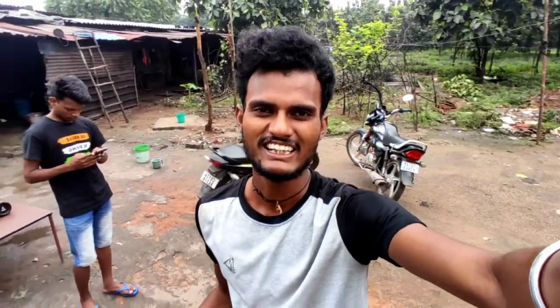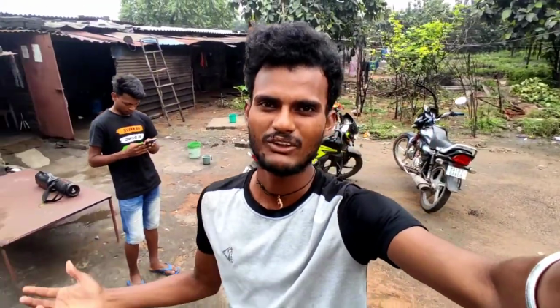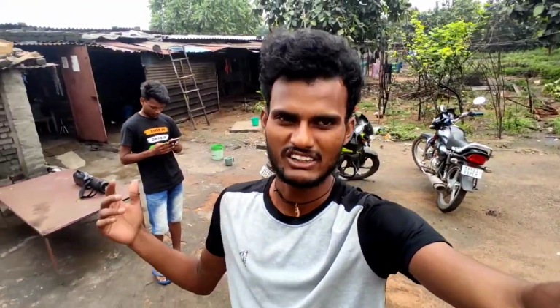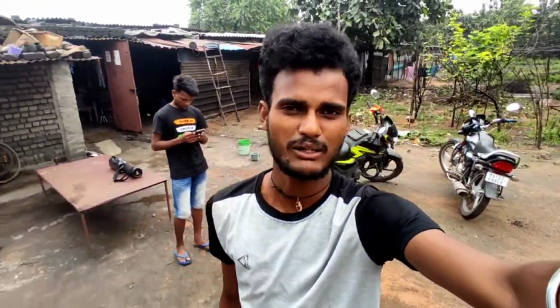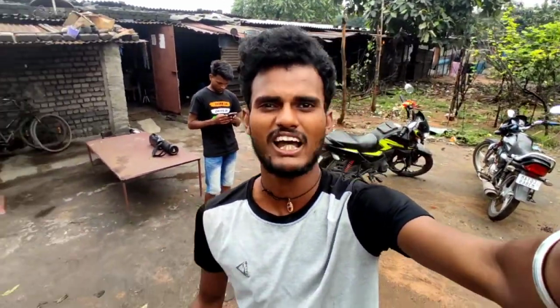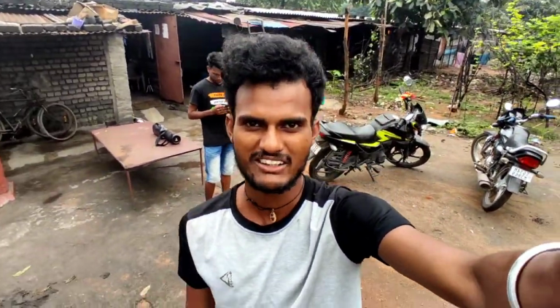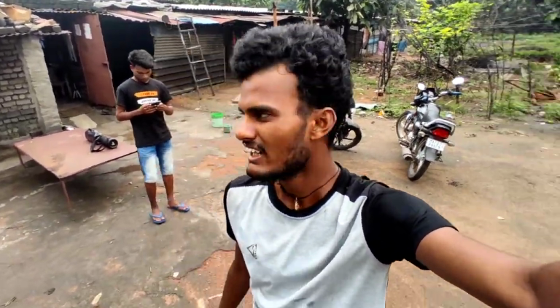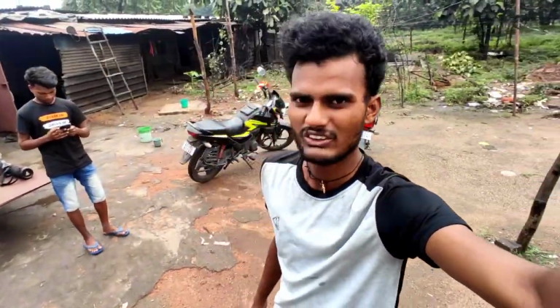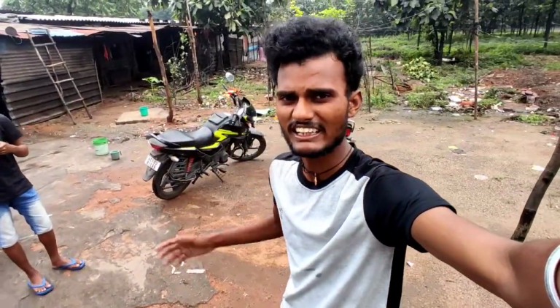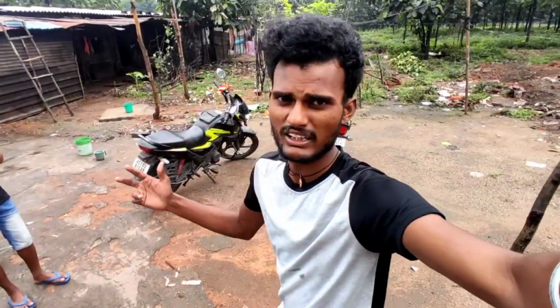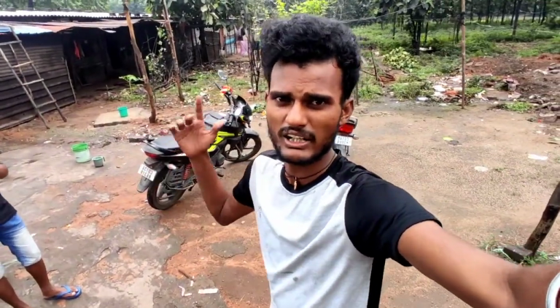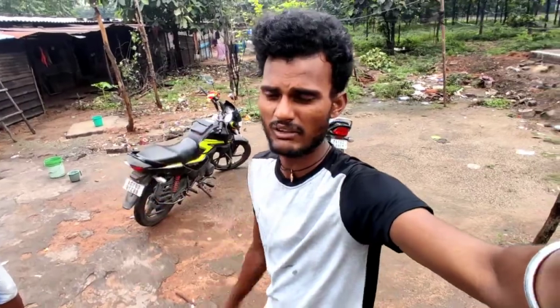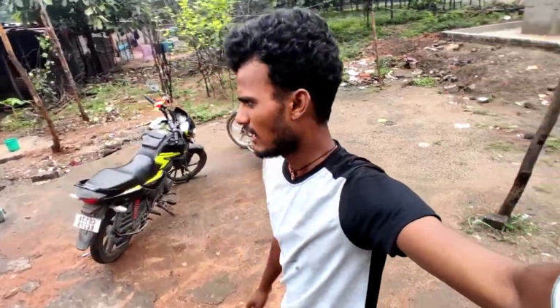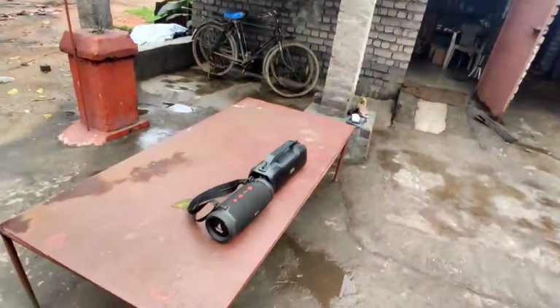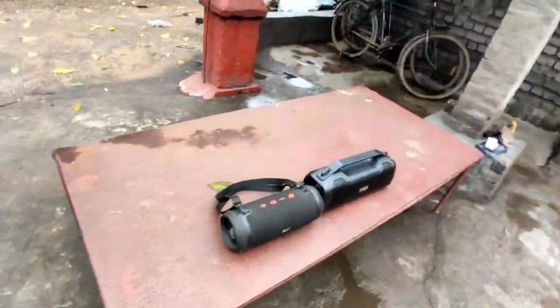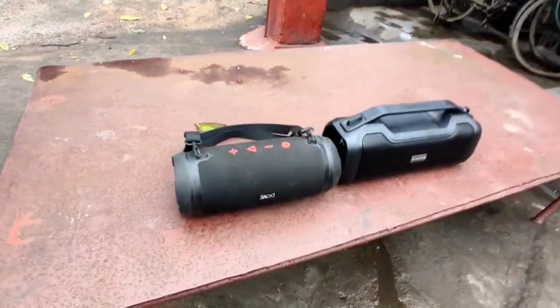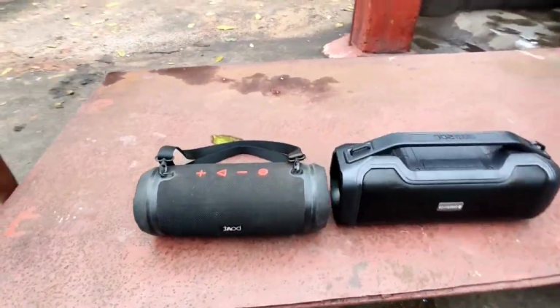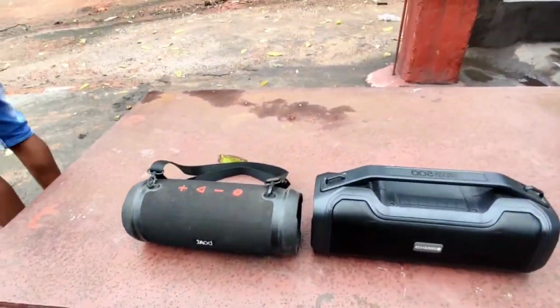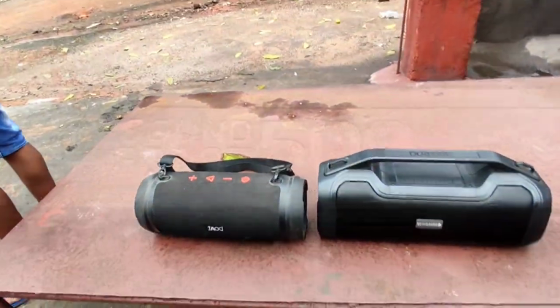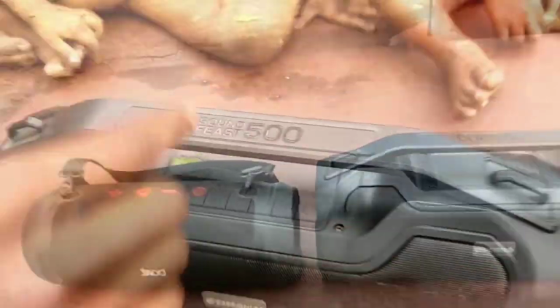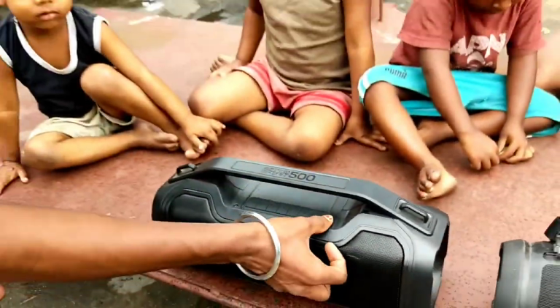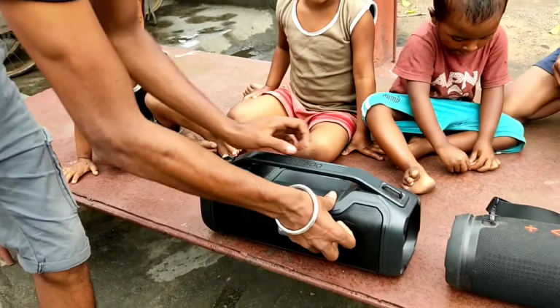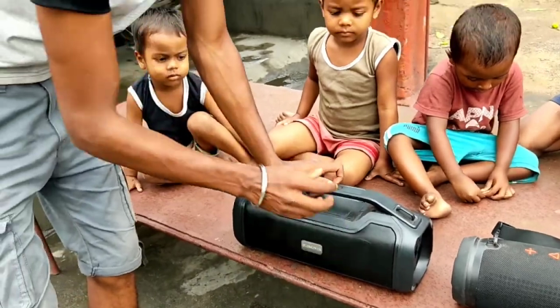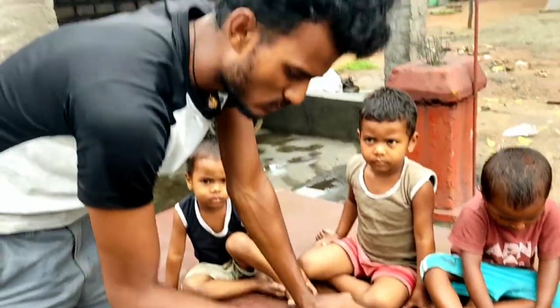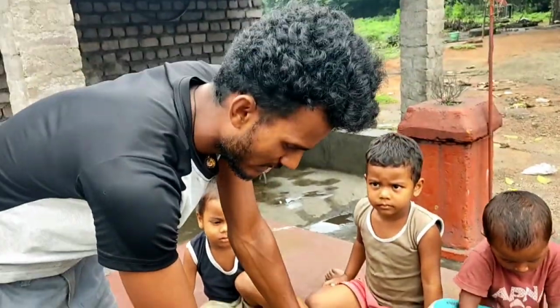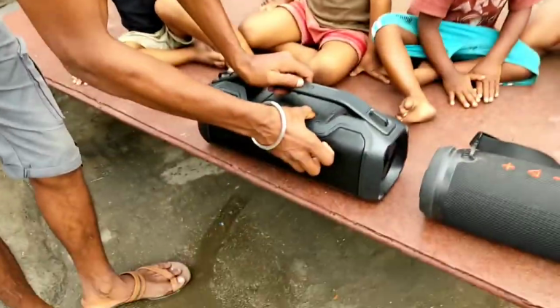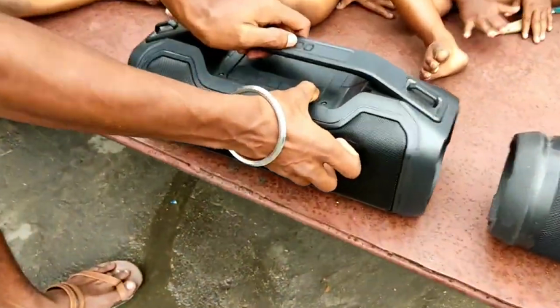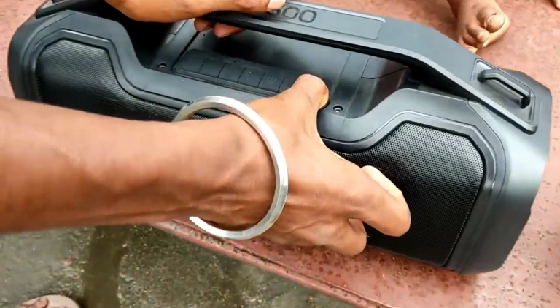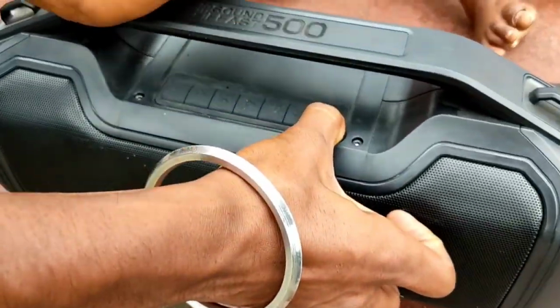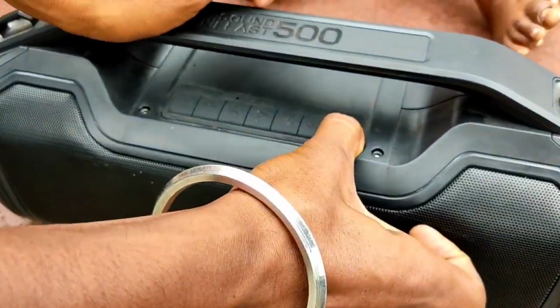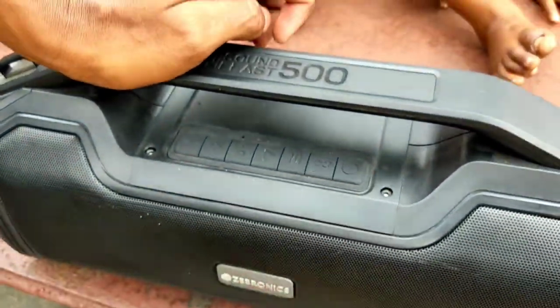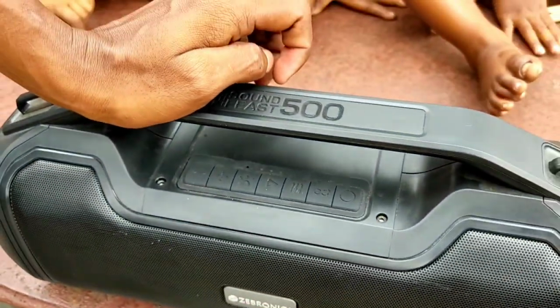We are going to be talking about these two speakers. These two speakers are coming in front of us — let's see what sound is coming. Let's check the Zebronics 500 first.